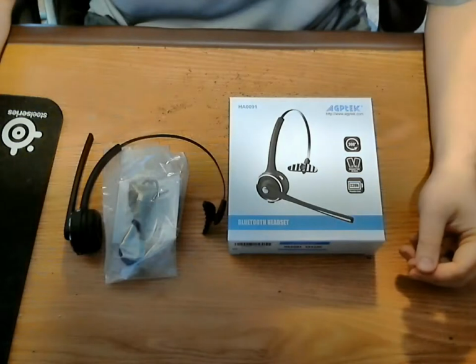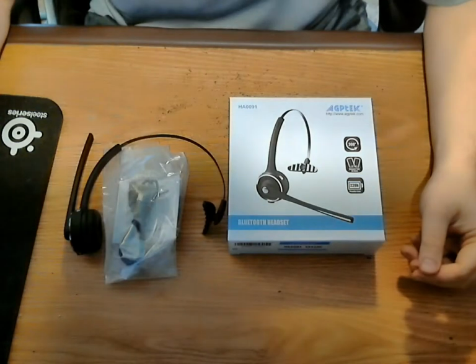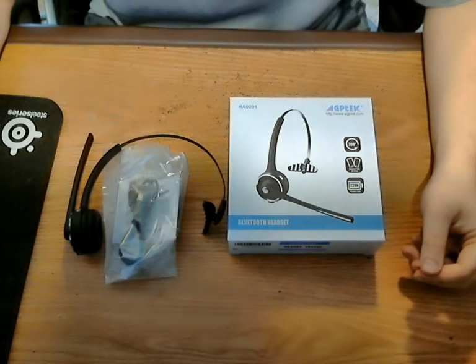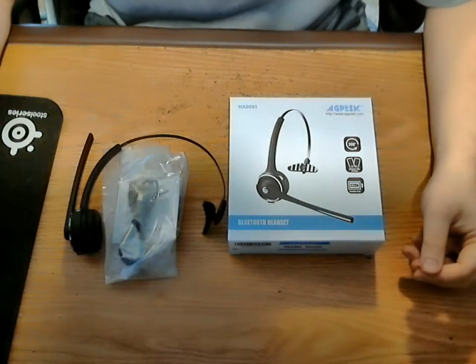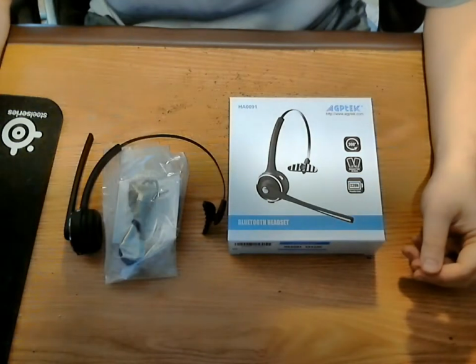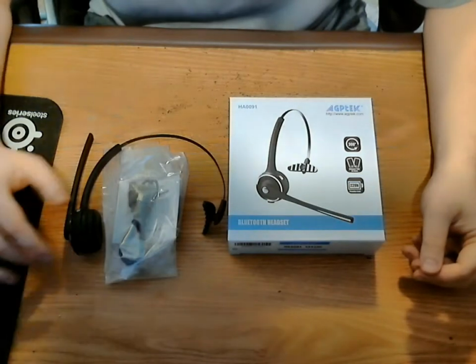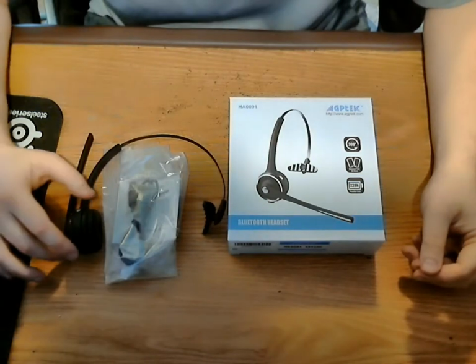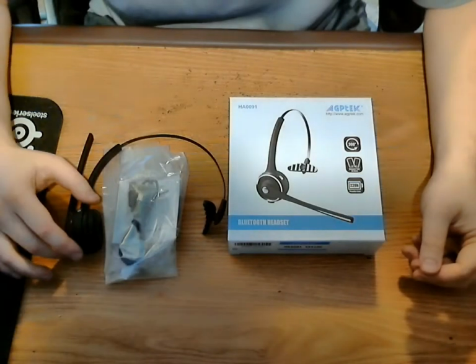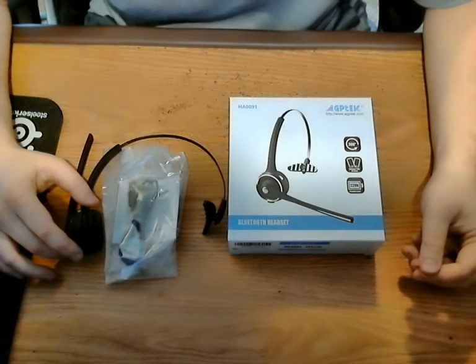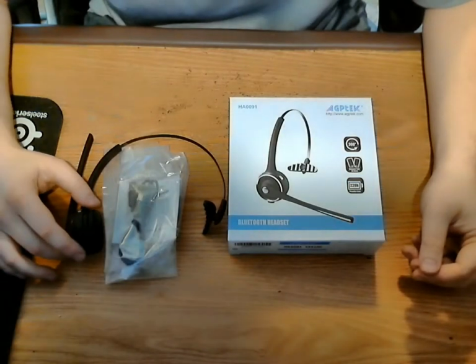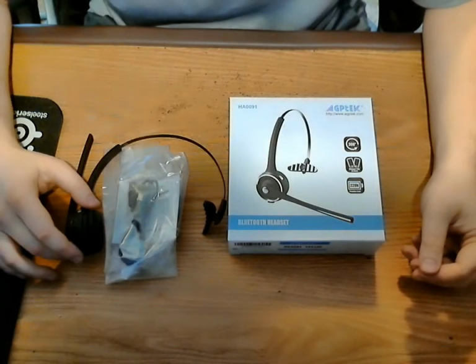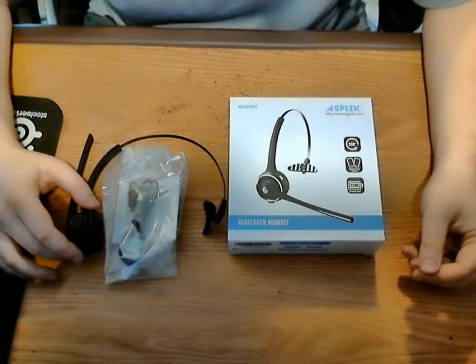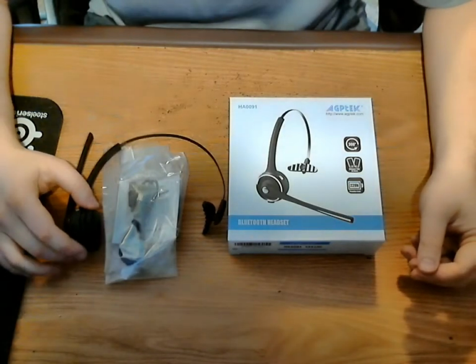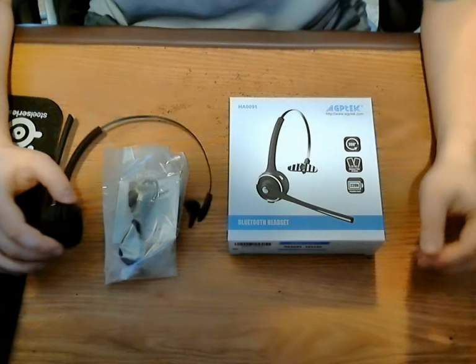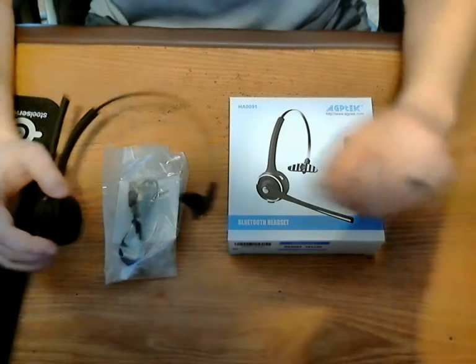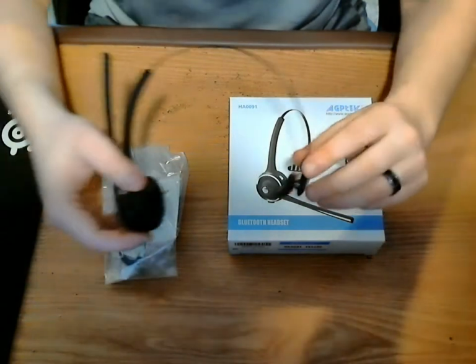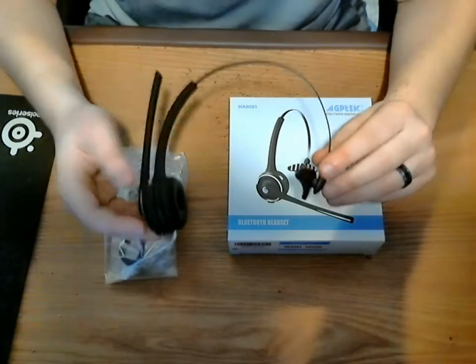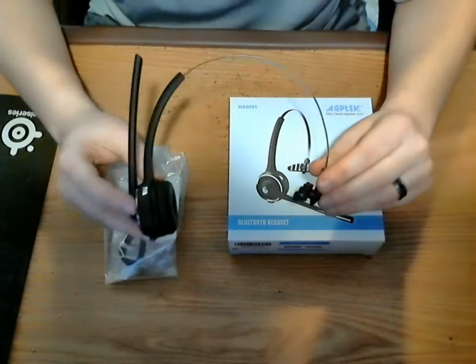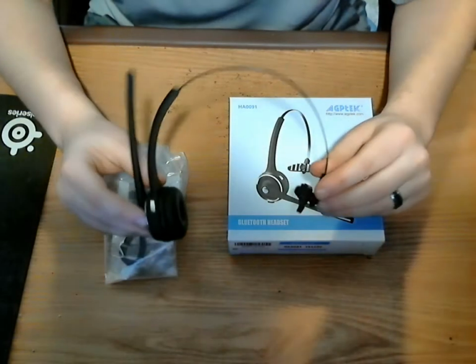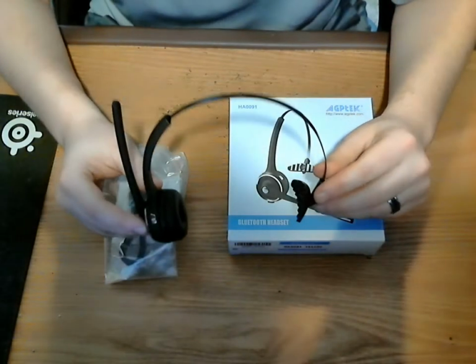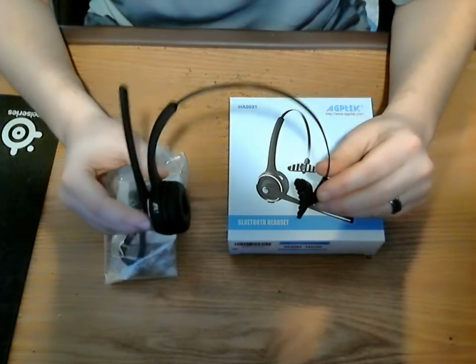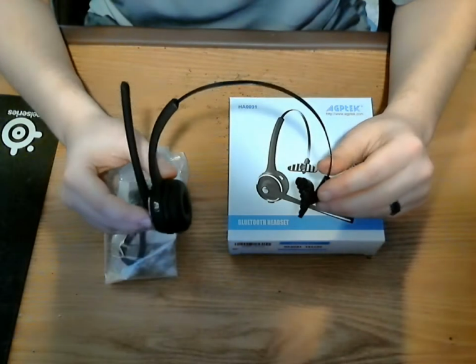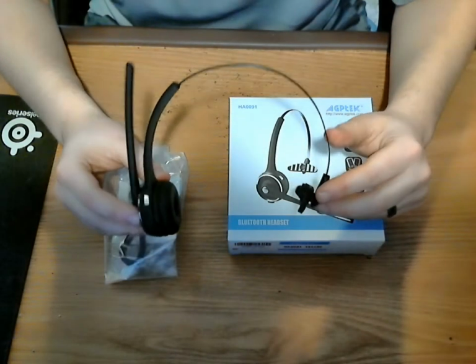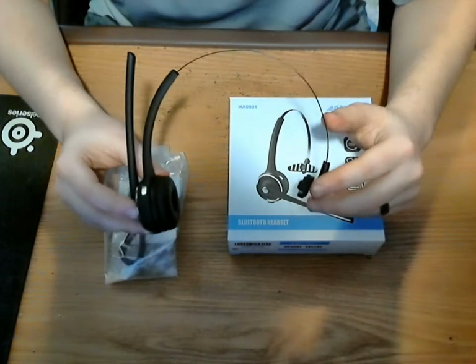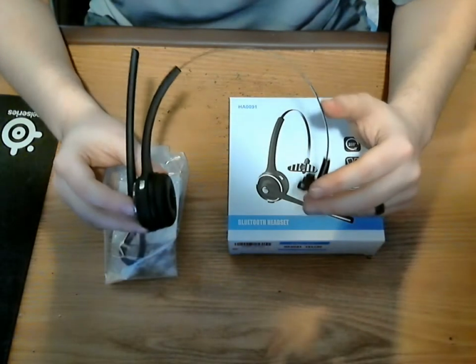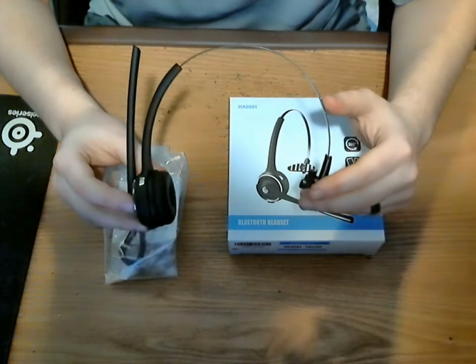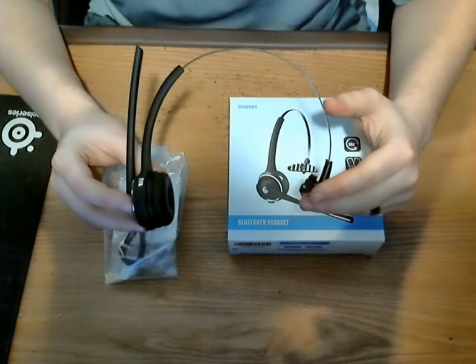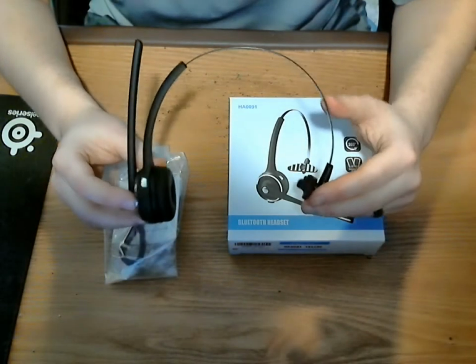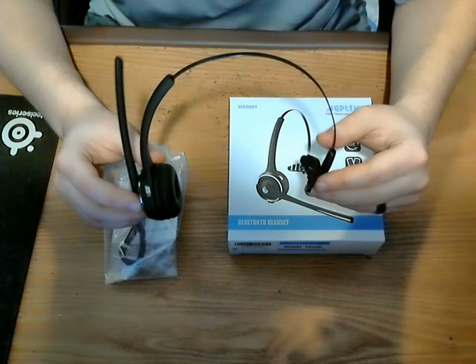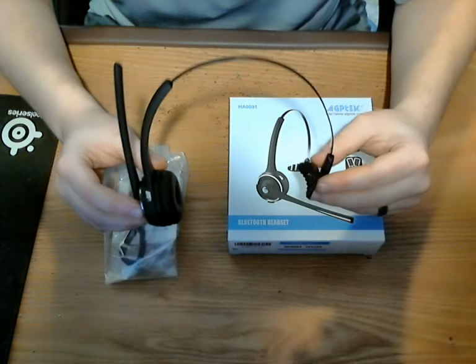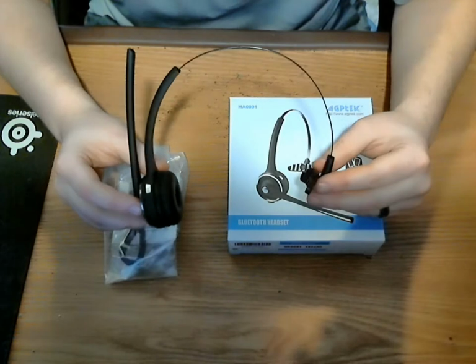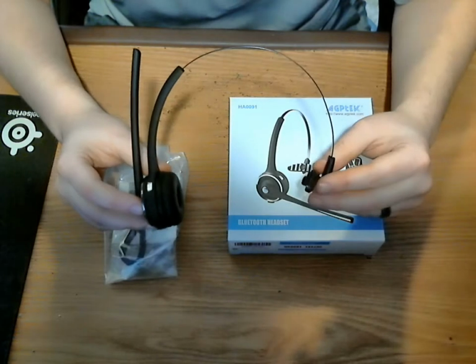Hello, welcome everyone. Today I am bringing you another review on a Bluetooth wireless trucker headset by AGP Tech.